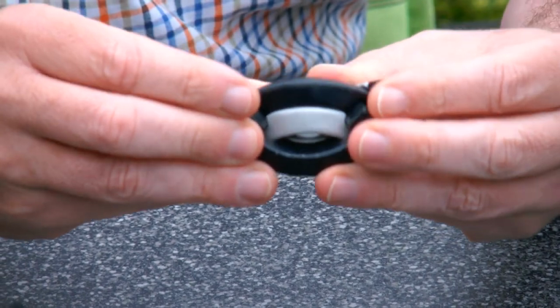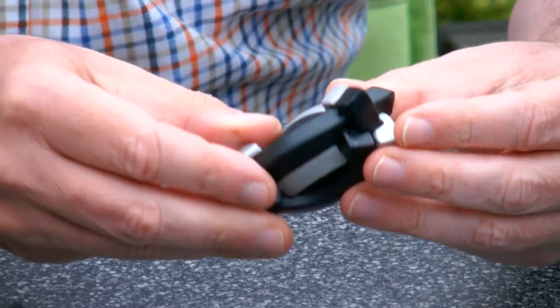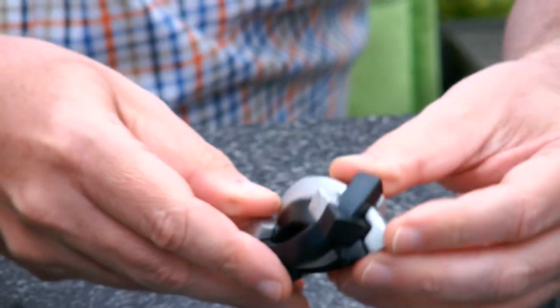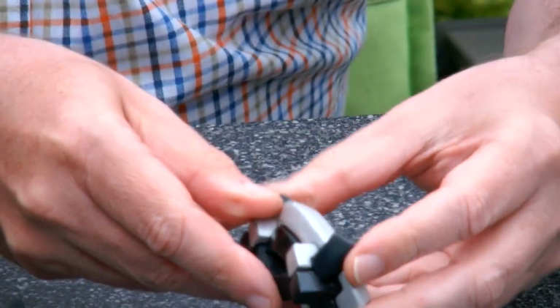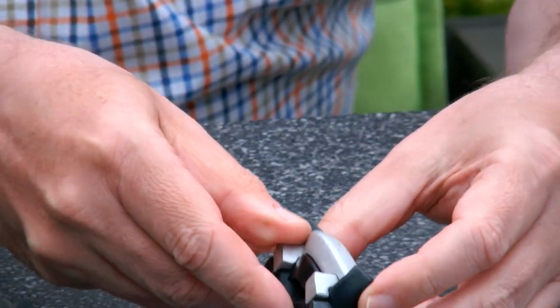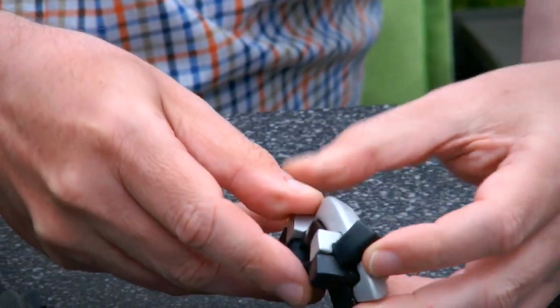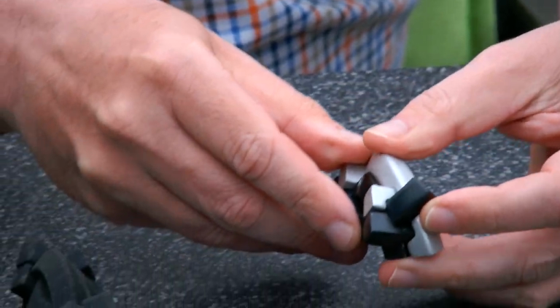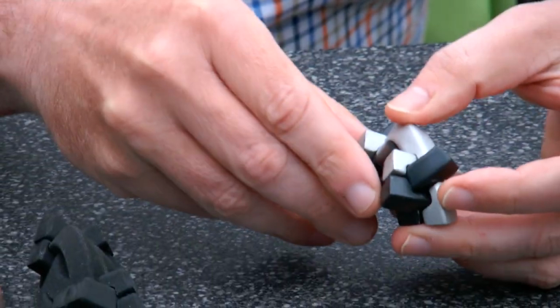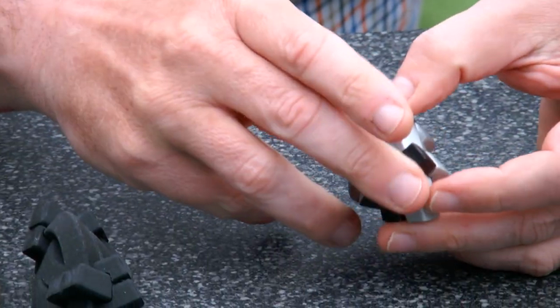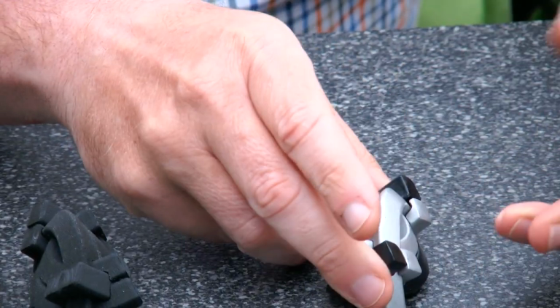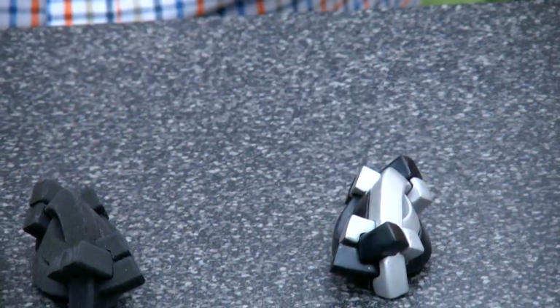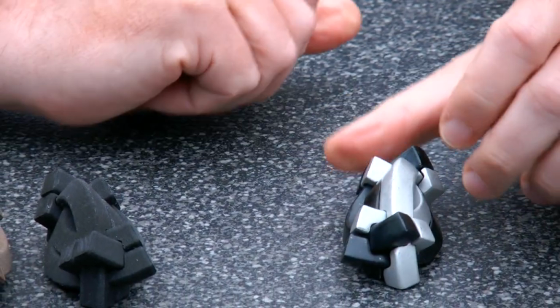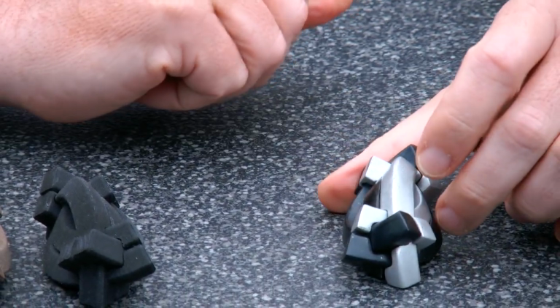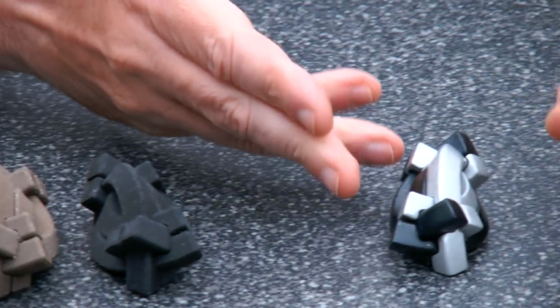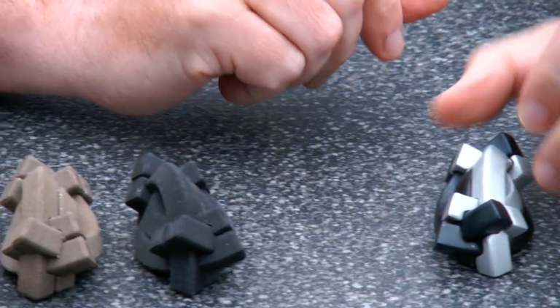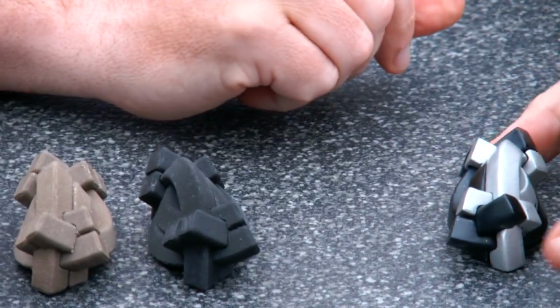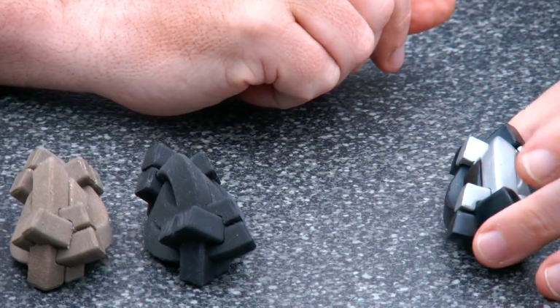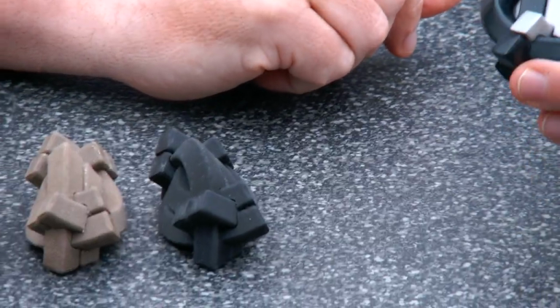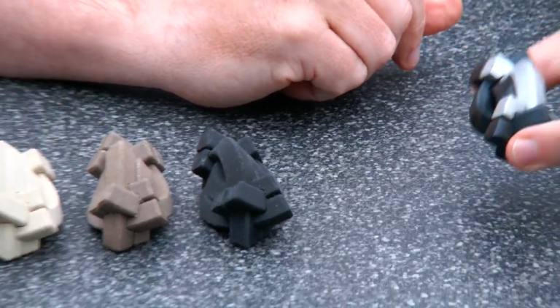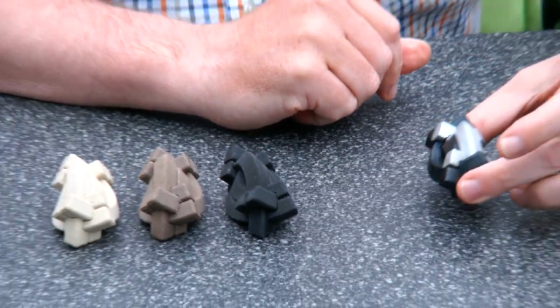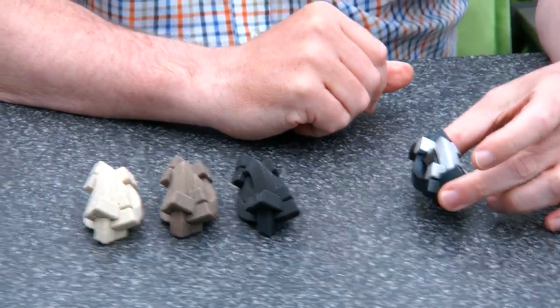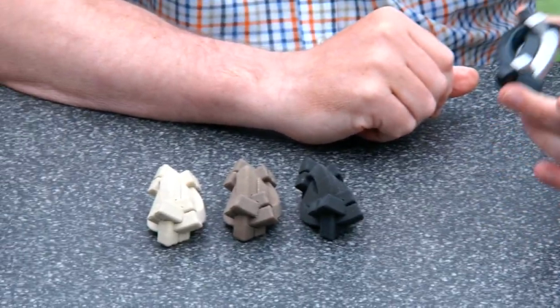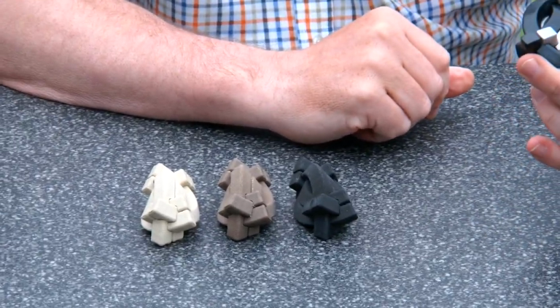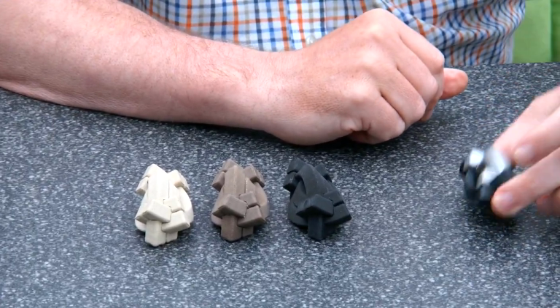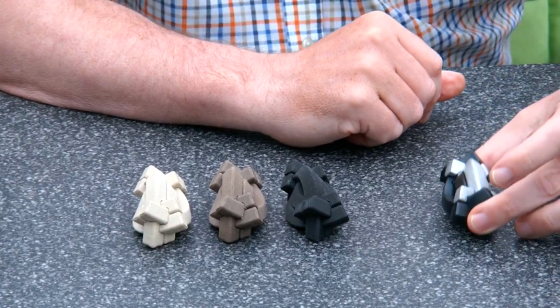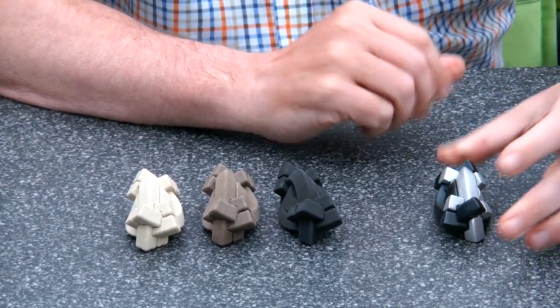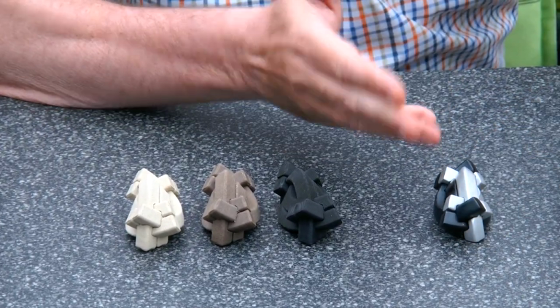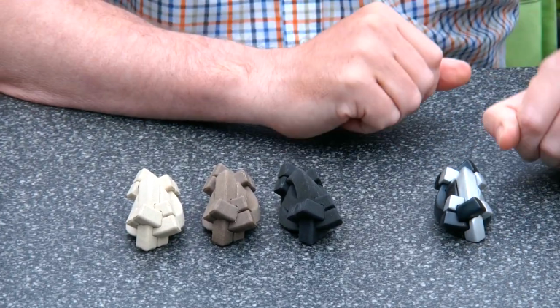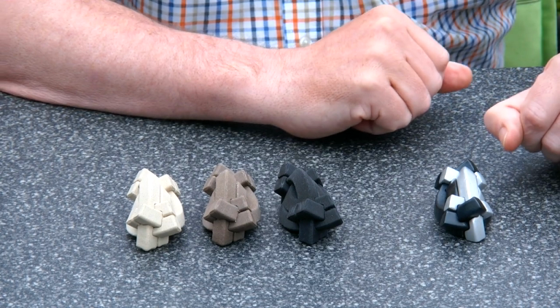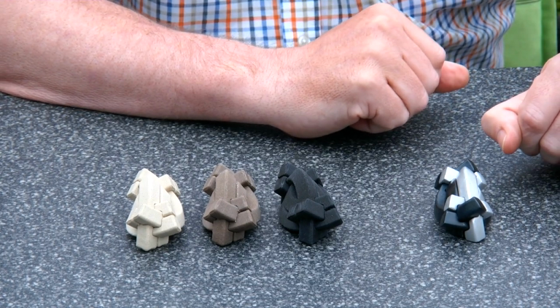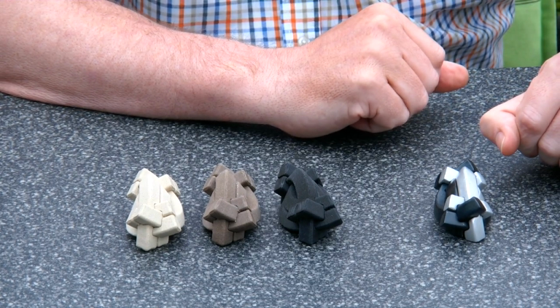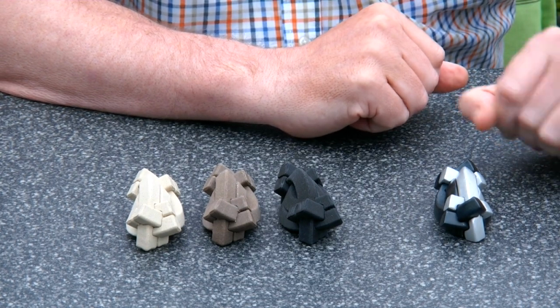Like all puzzles, they have a life cycle, so the Arts Burr went out of production with Bits and Pieces, but still people kept asking me about this puzzle.